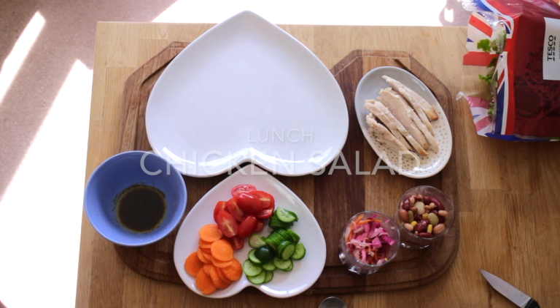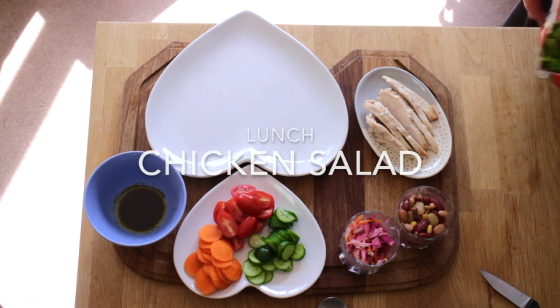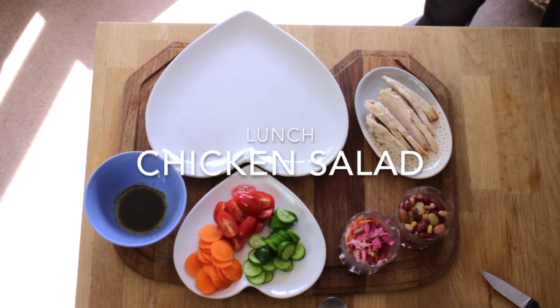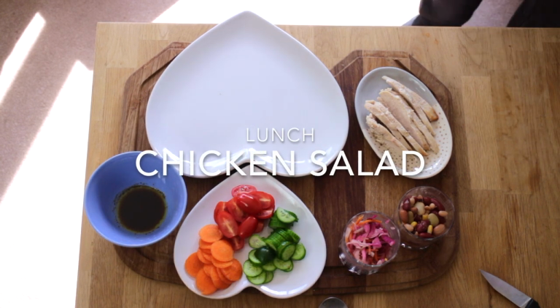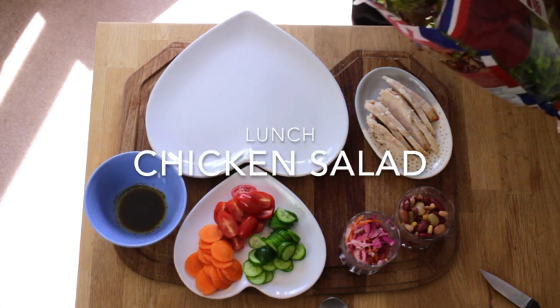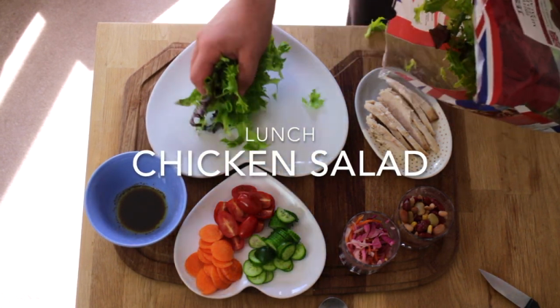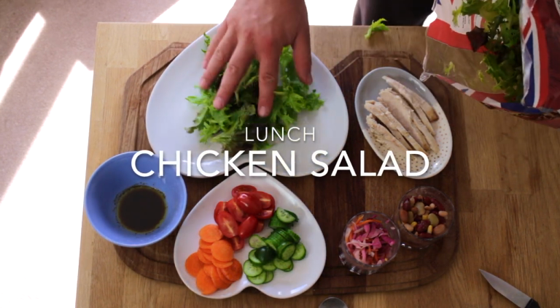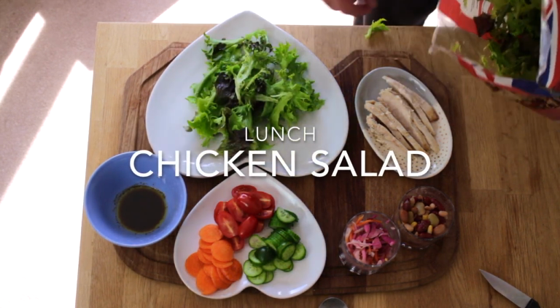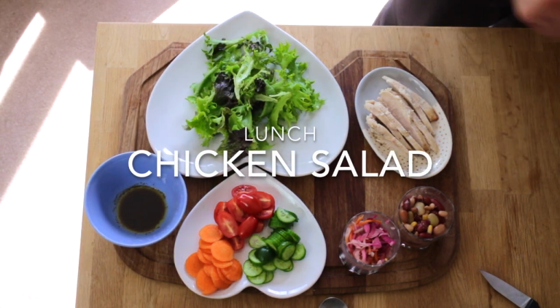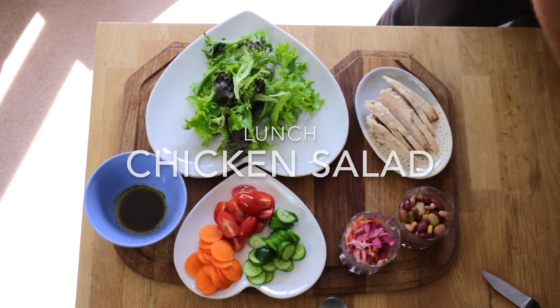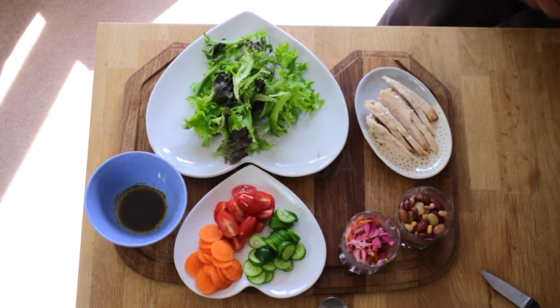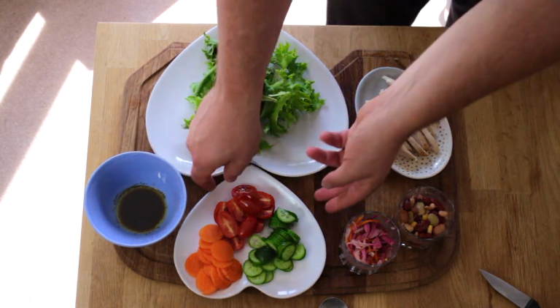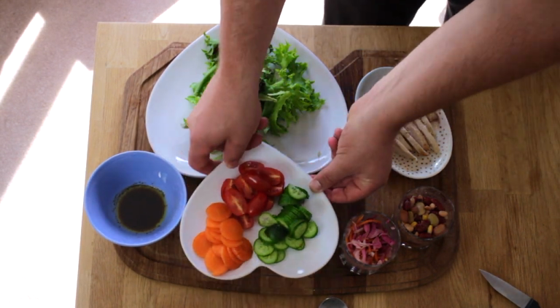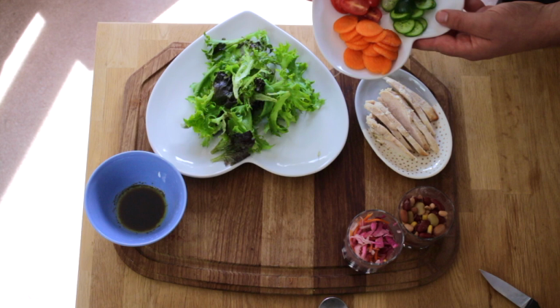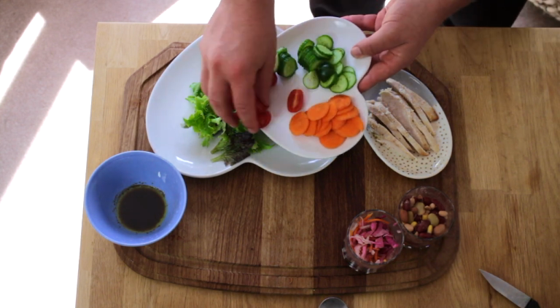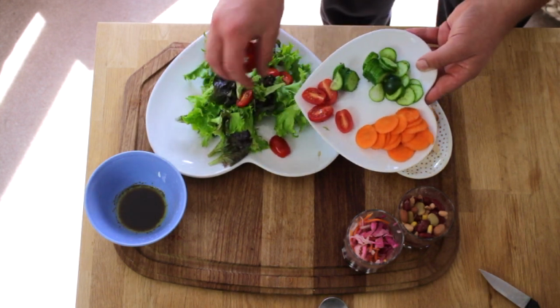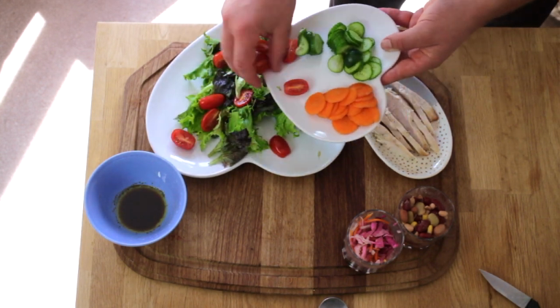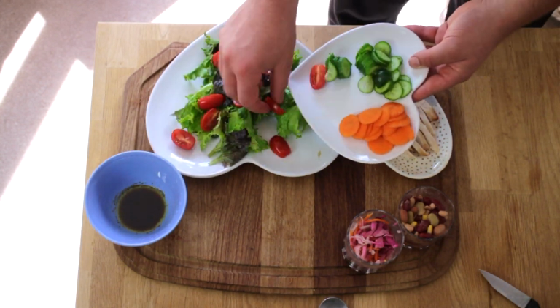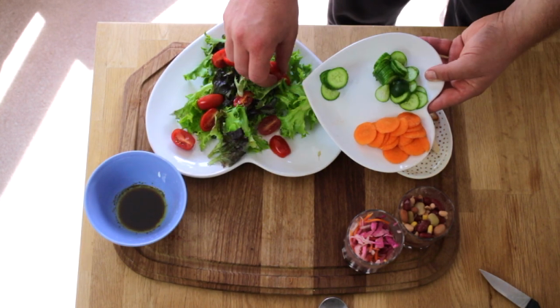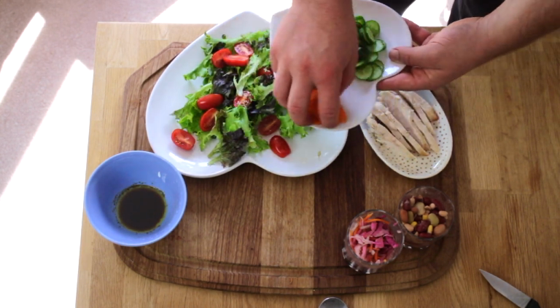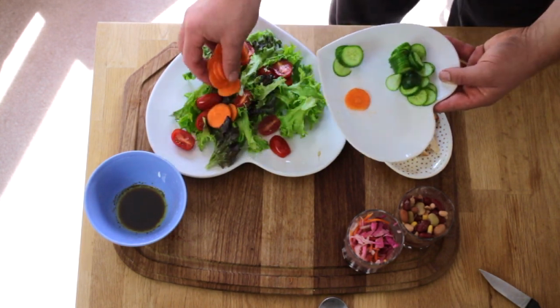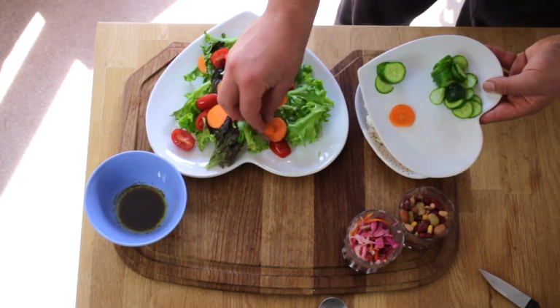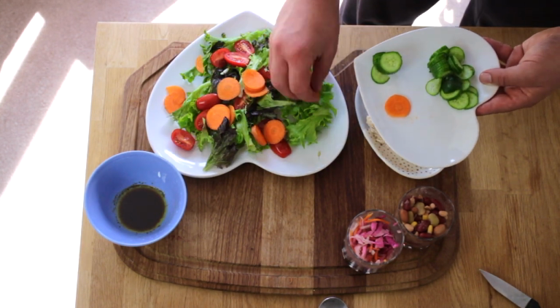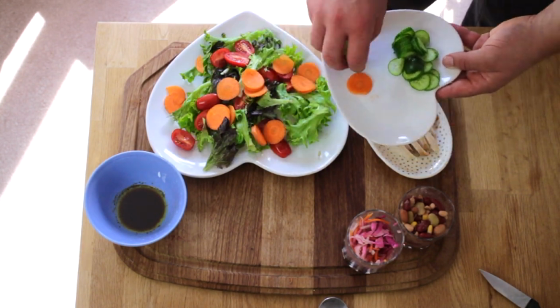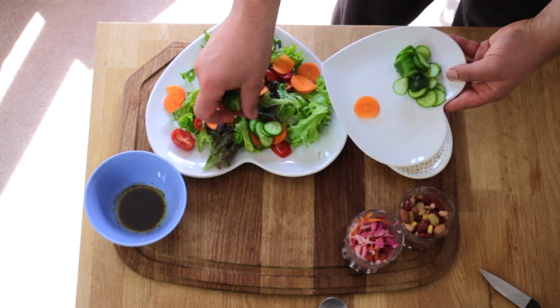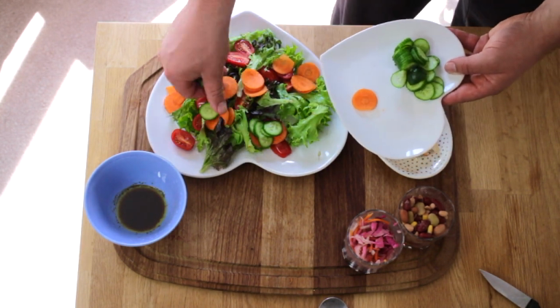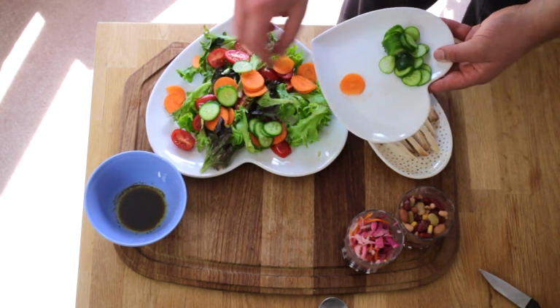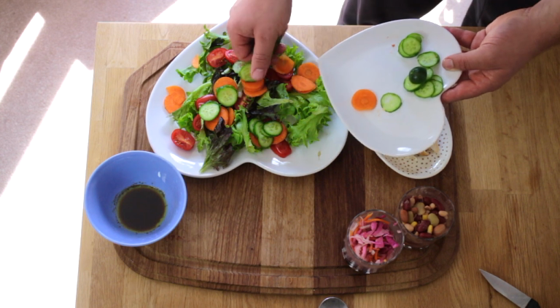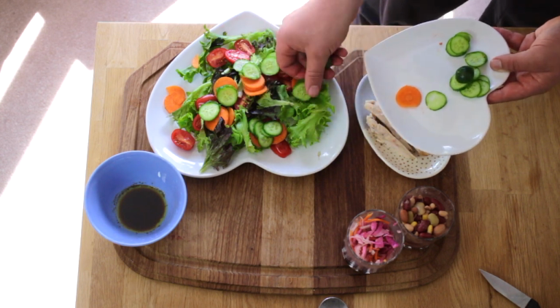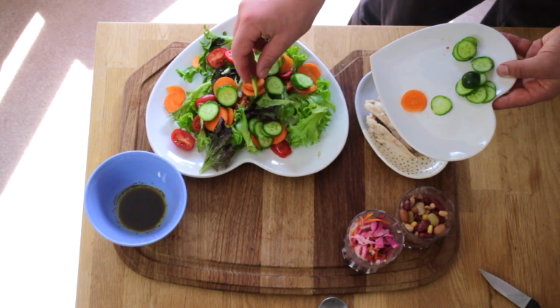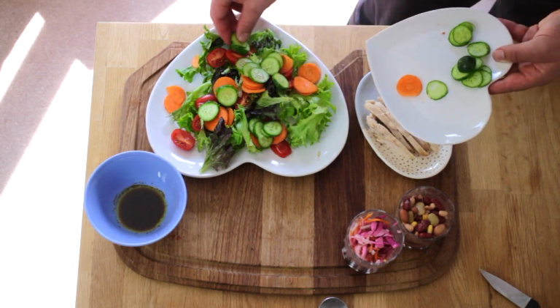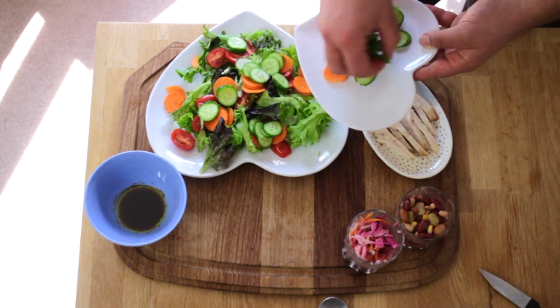Lunch chicken salad. Add a handful of mixed lettuce leaves. Add some chopped cherry tomatoes, some baby cucumber and some sliced carrot.